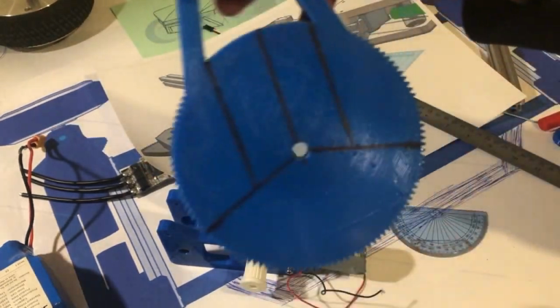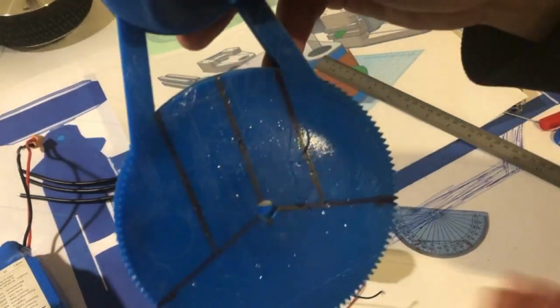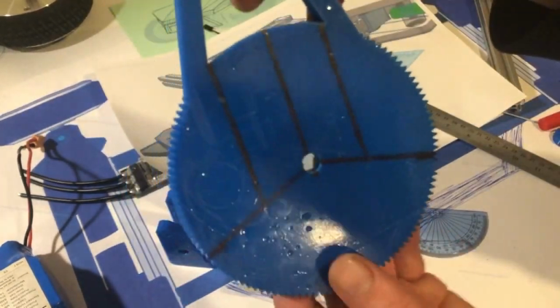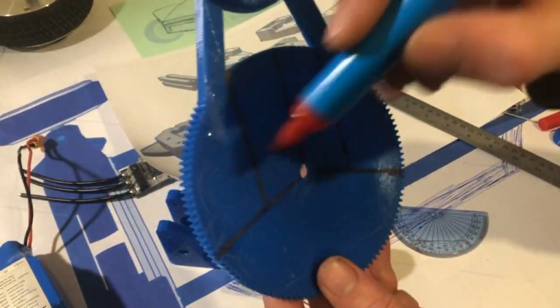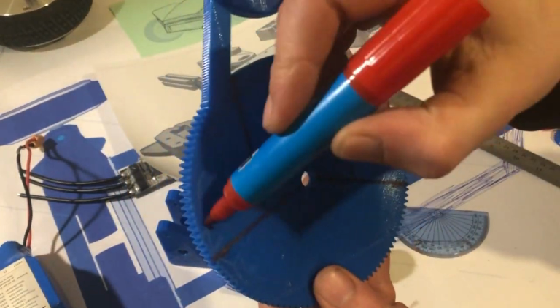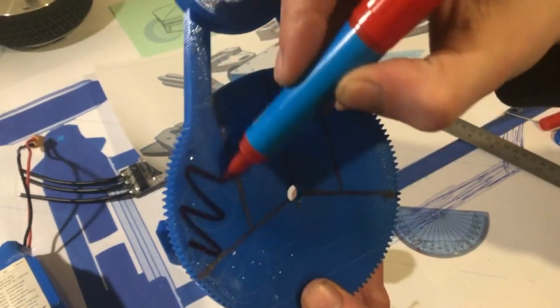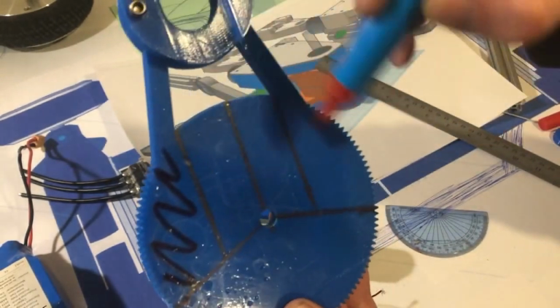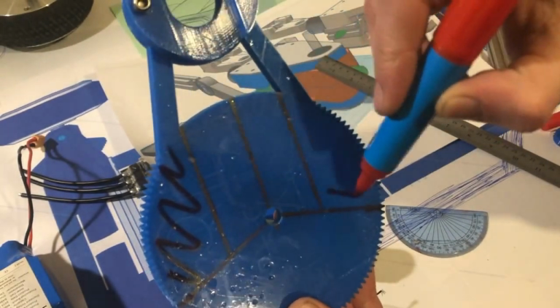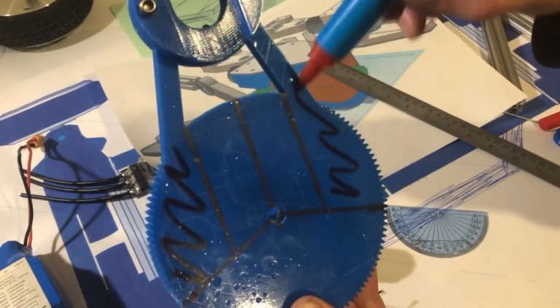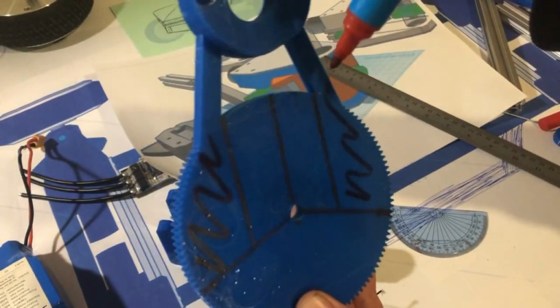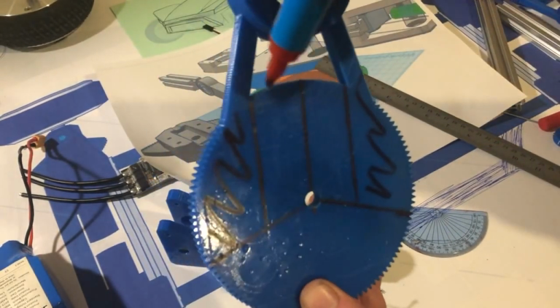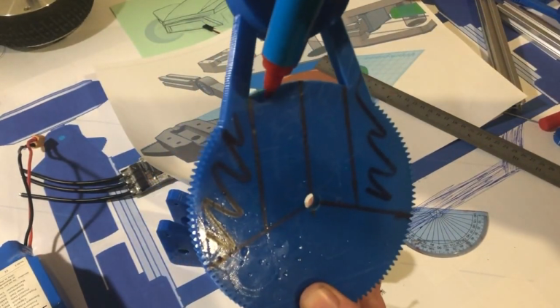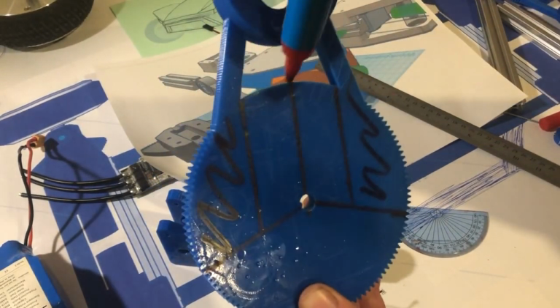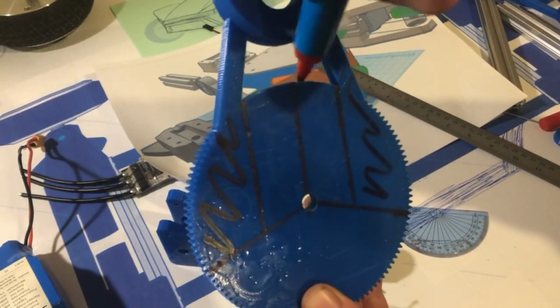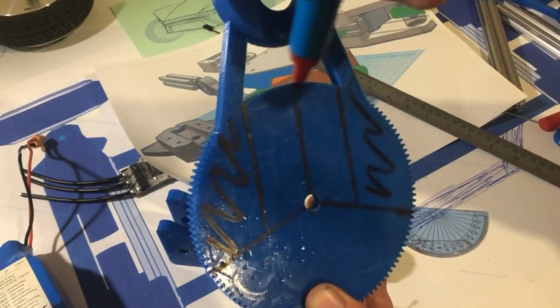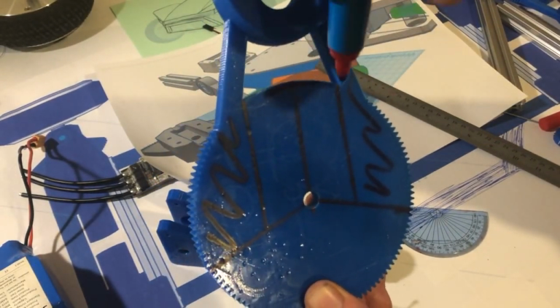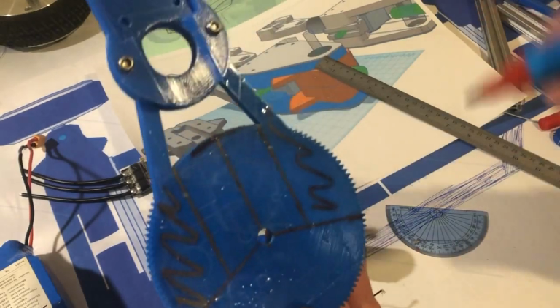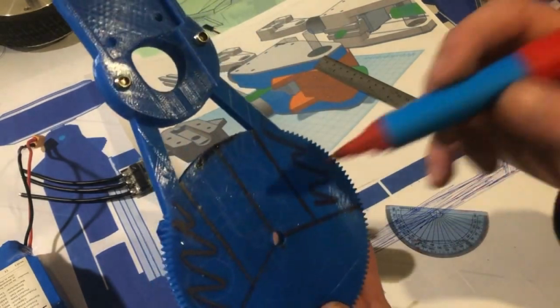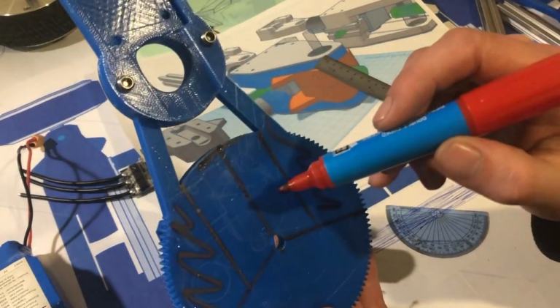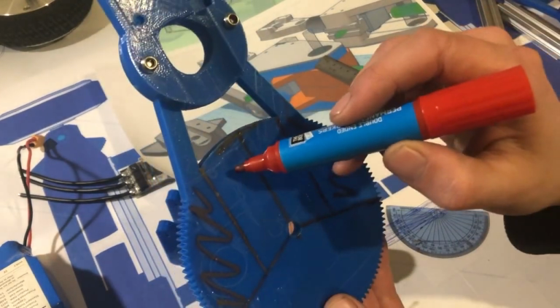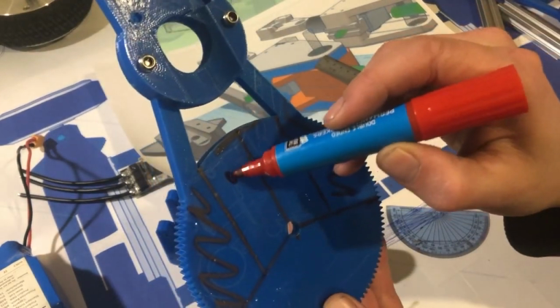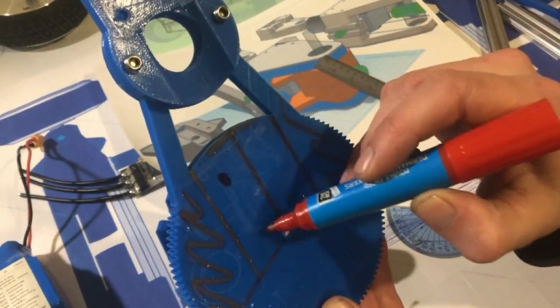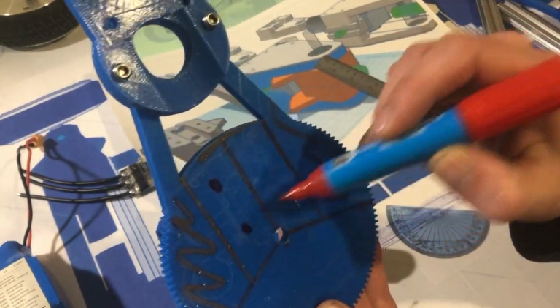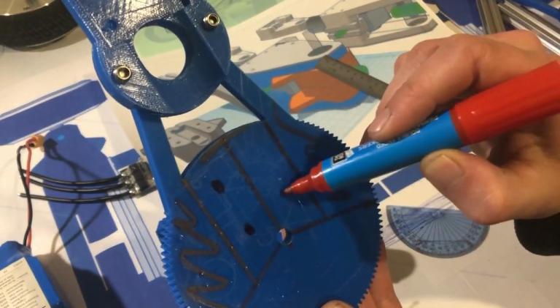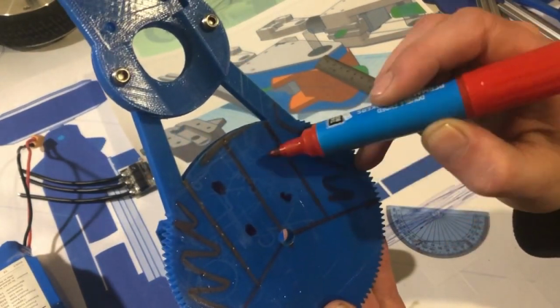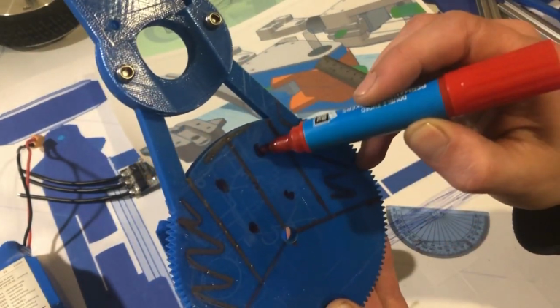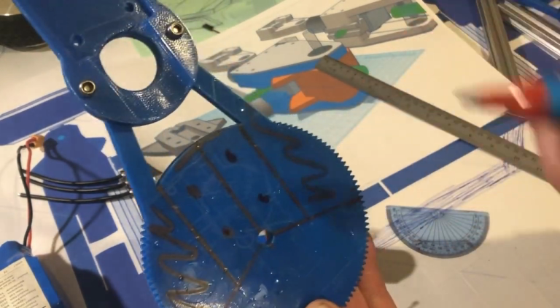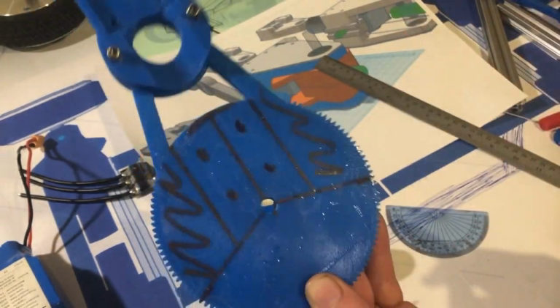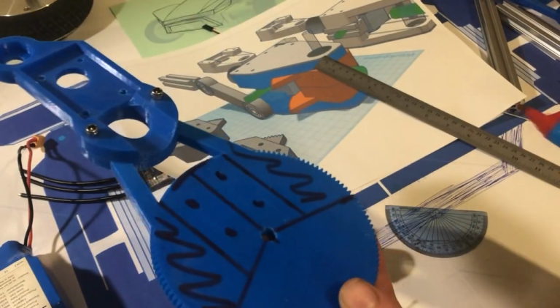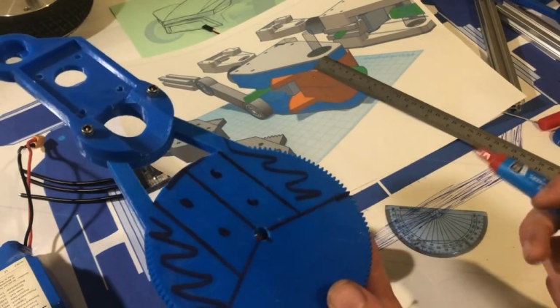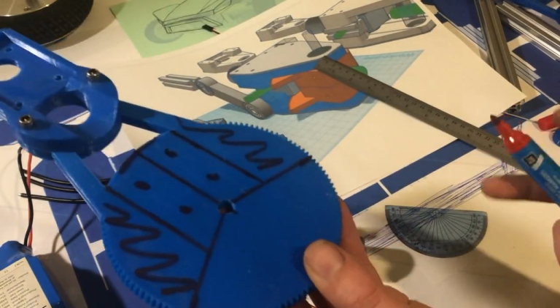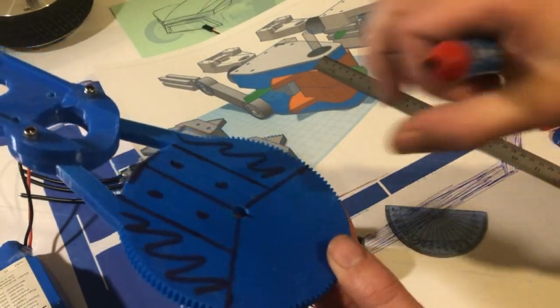Okay, there we go — that's roughly our gear shape. We're going to have to cut off all of this excess, cut off that part, and we'll probably leave that curve. Then we'll probably make some more holes in this bit and use those to fix it to our piece of wood.